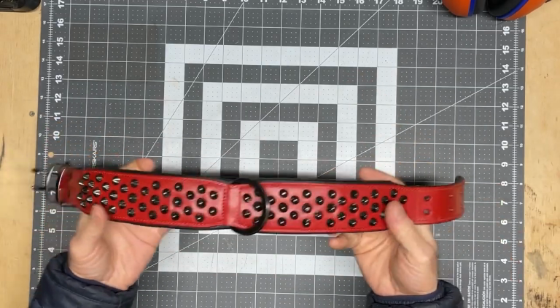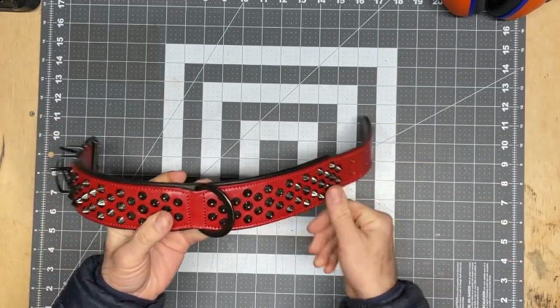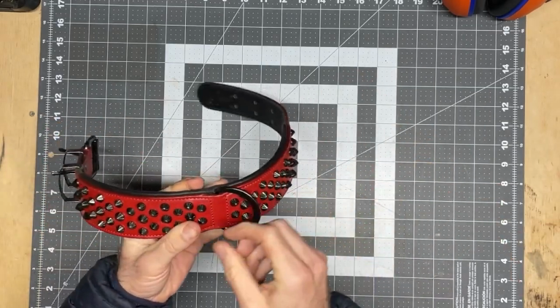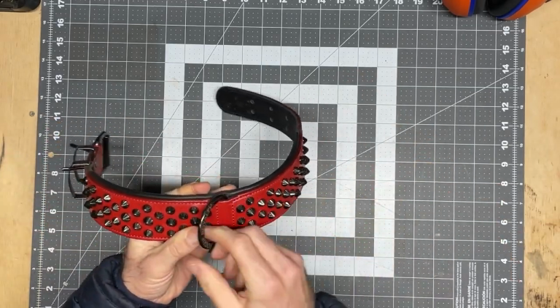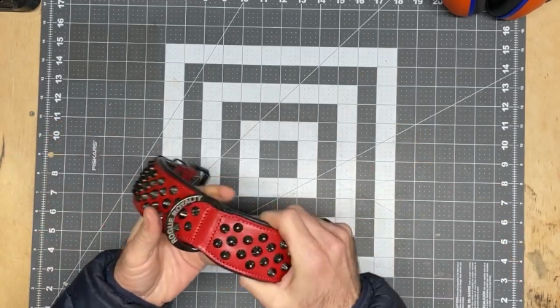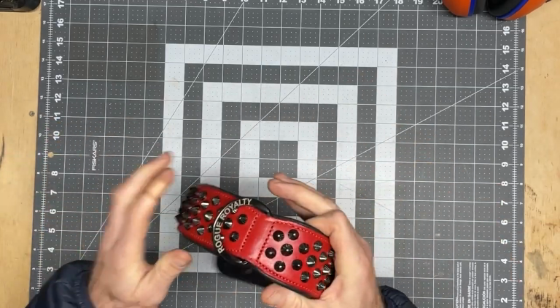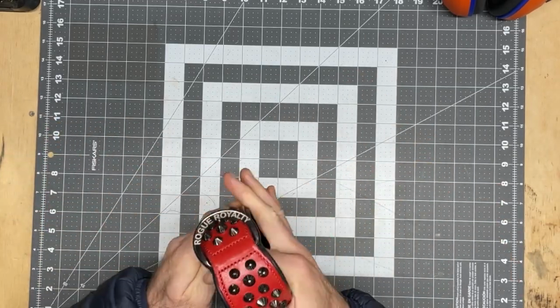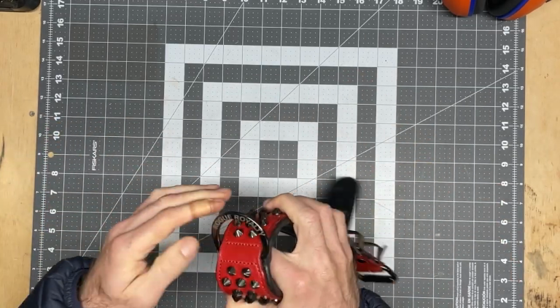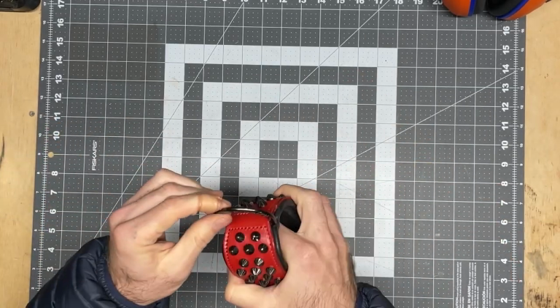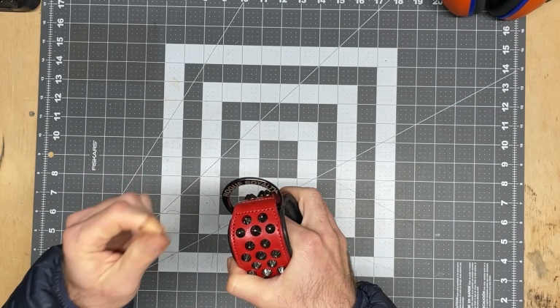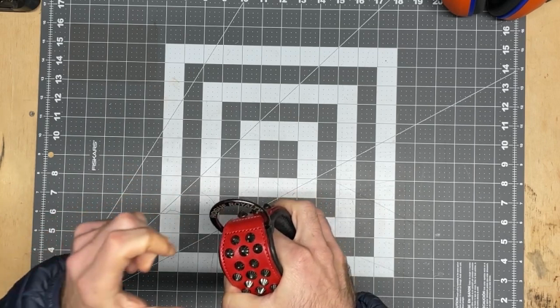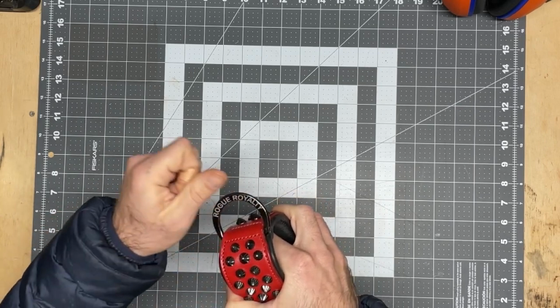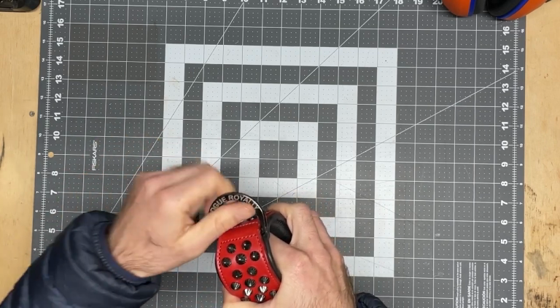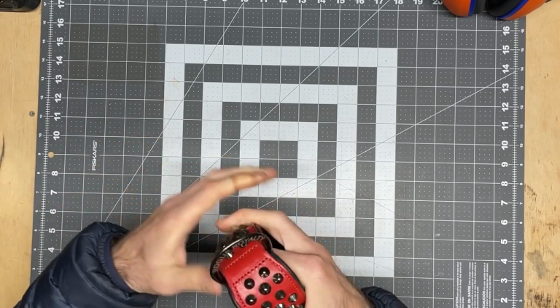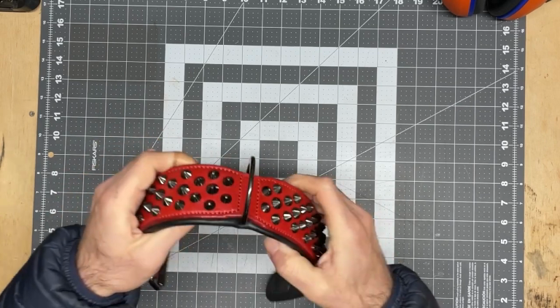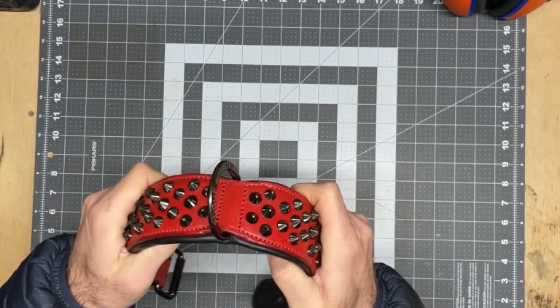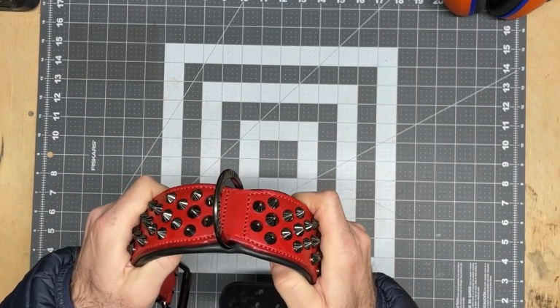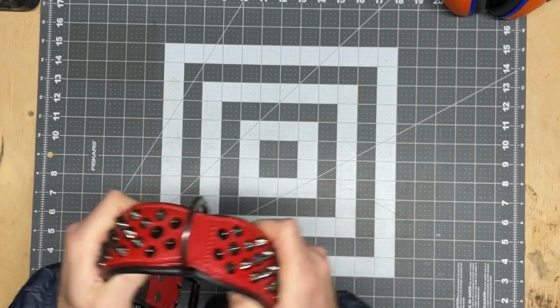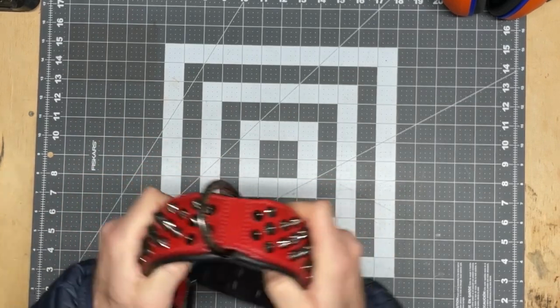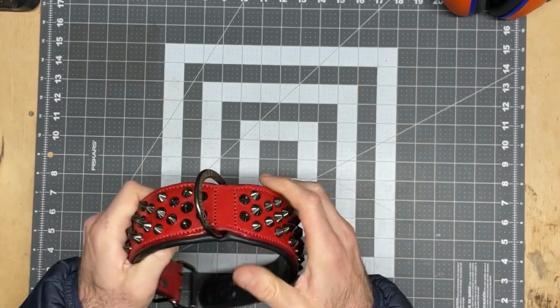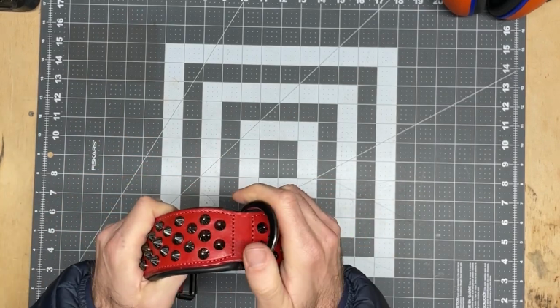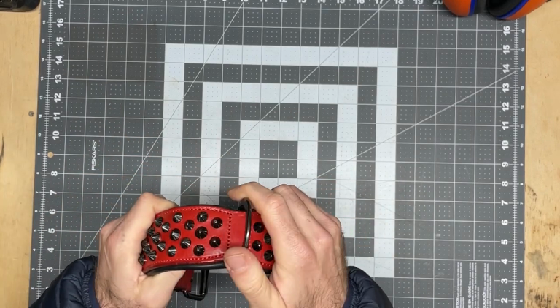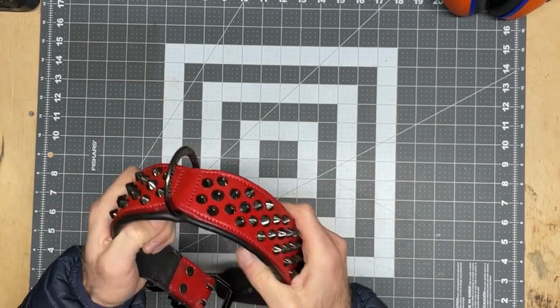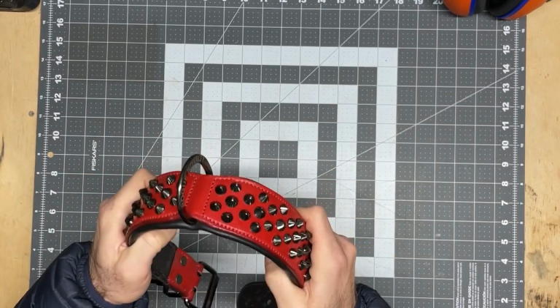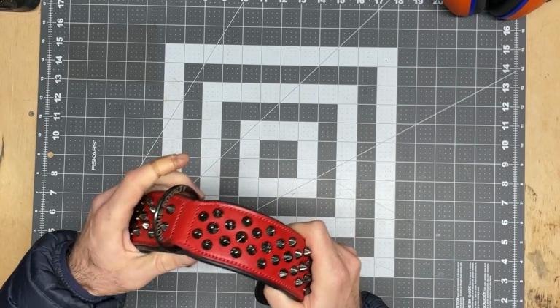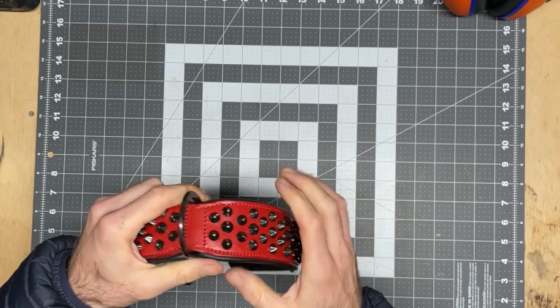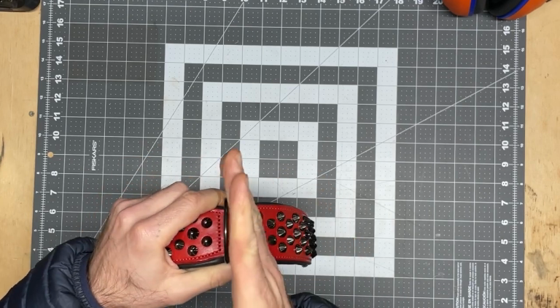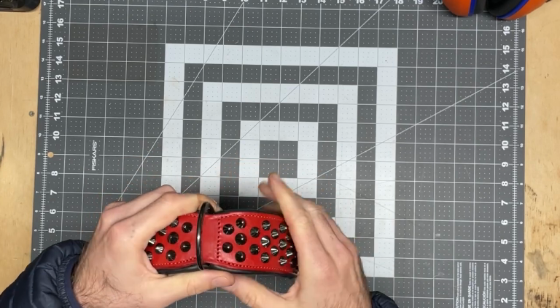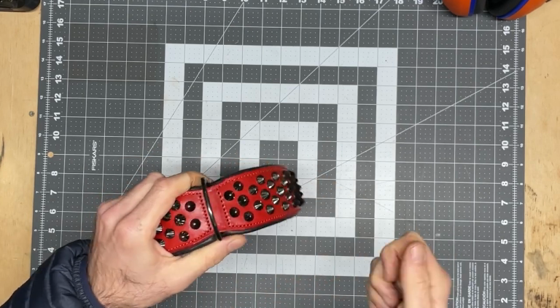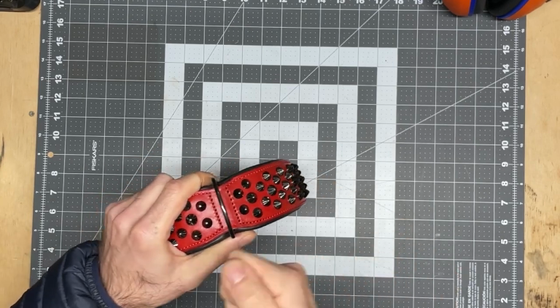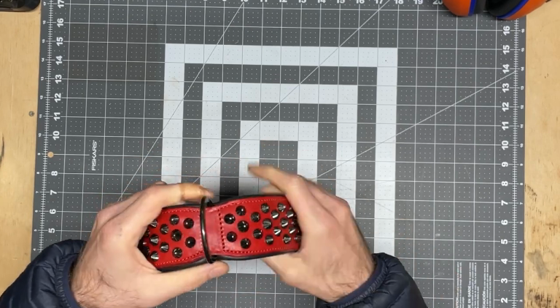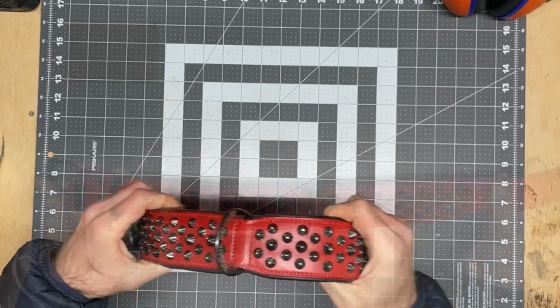The second thing I like is this D-ring. To be able to just clip on and clip off and it always sits up nice and tight, doesn't move, doesn't fall over. It sits up nice and high and I can just click straight to it.